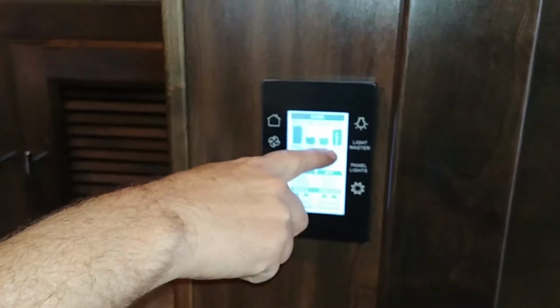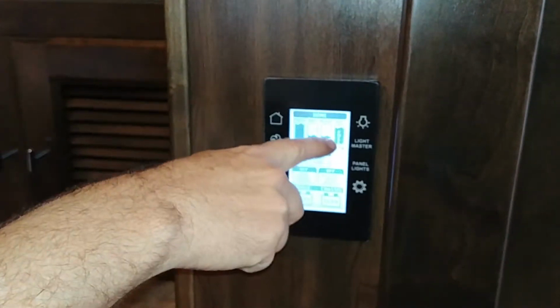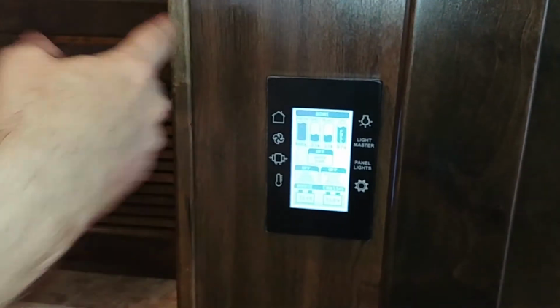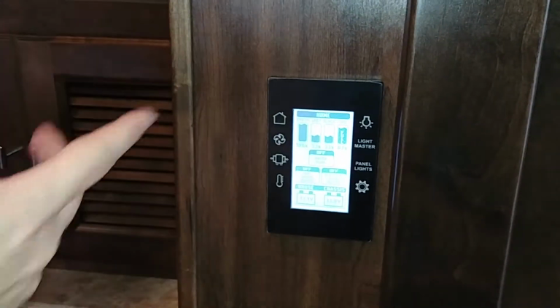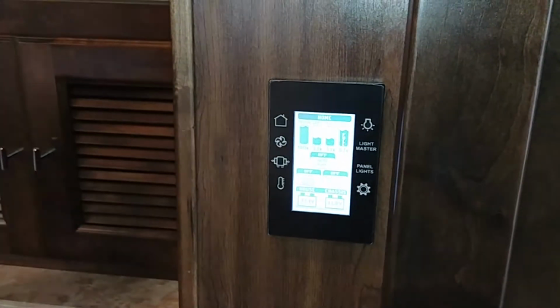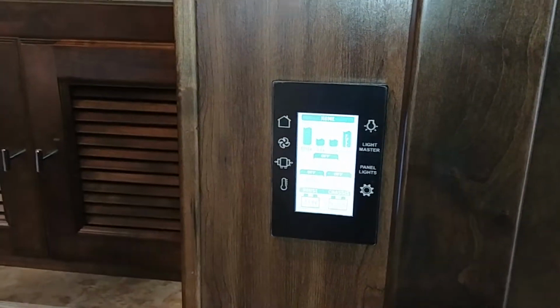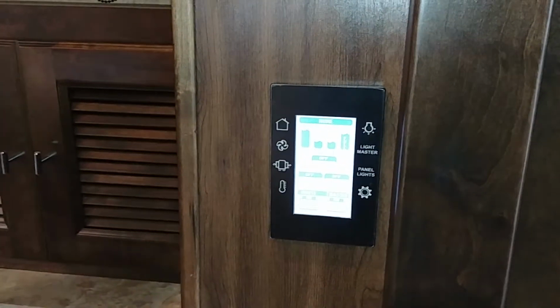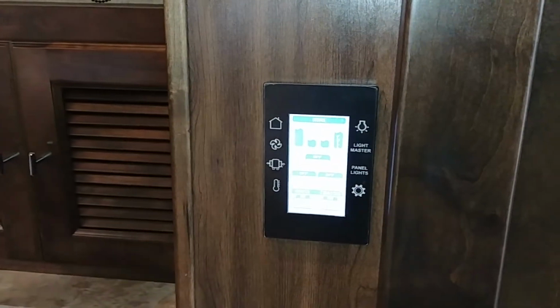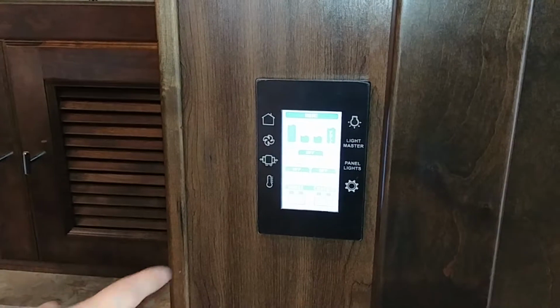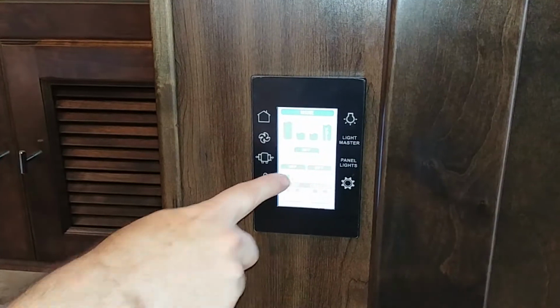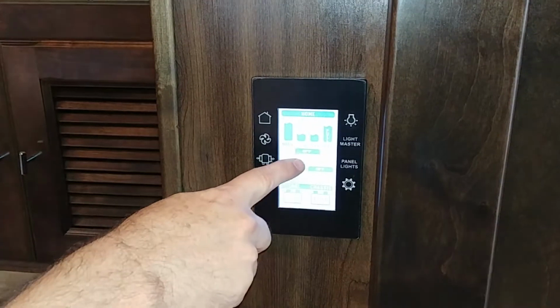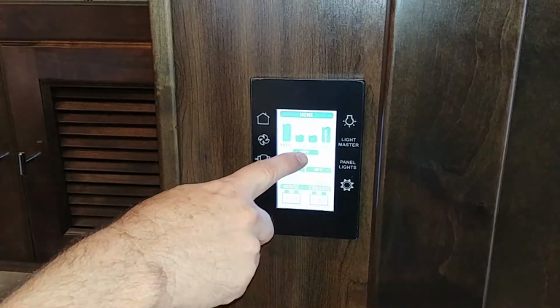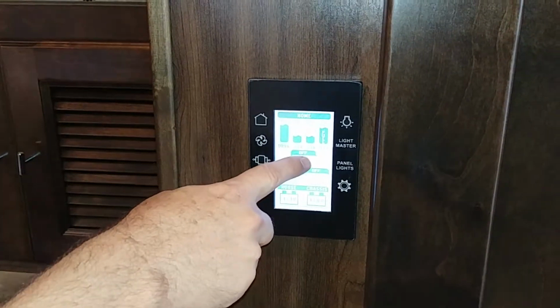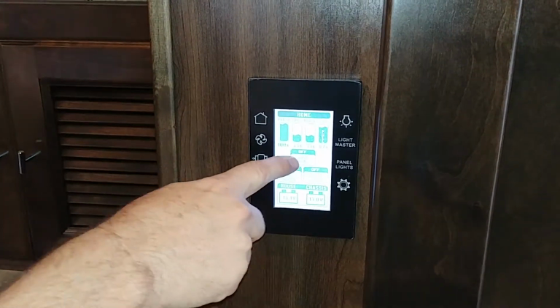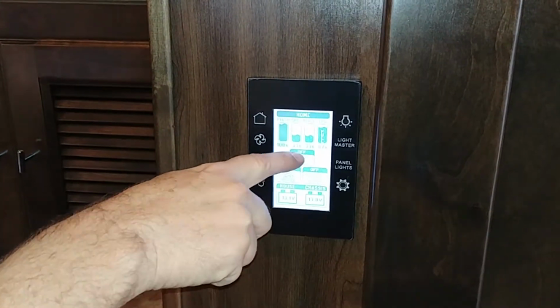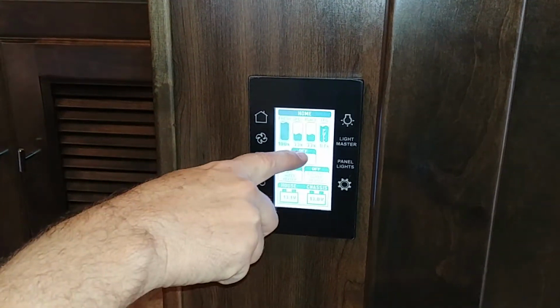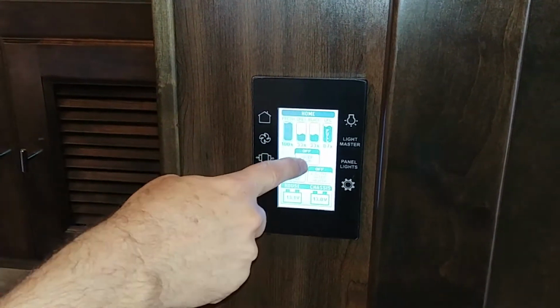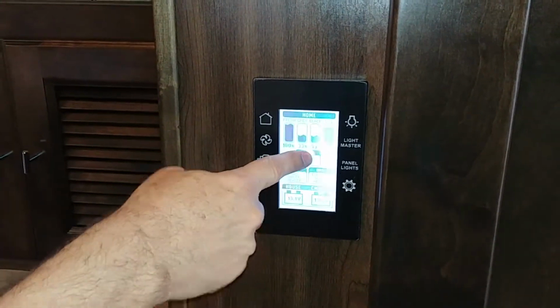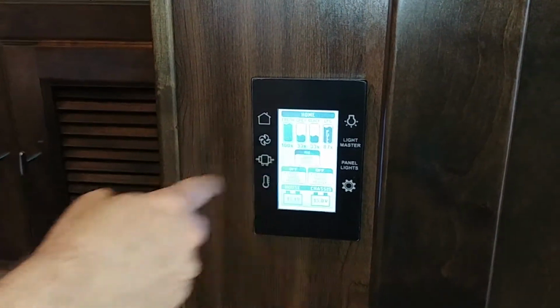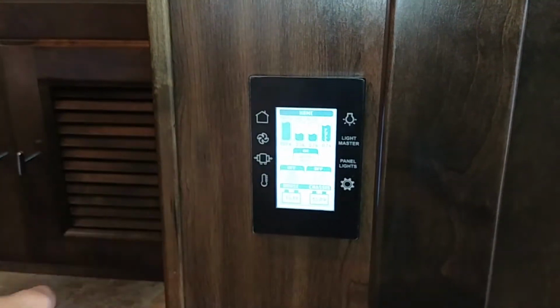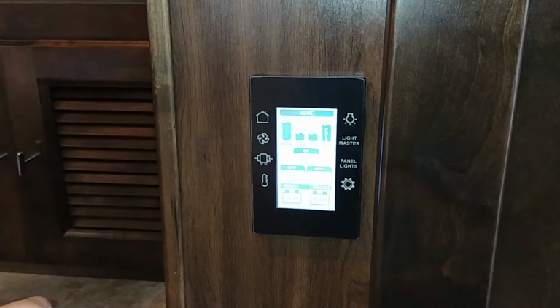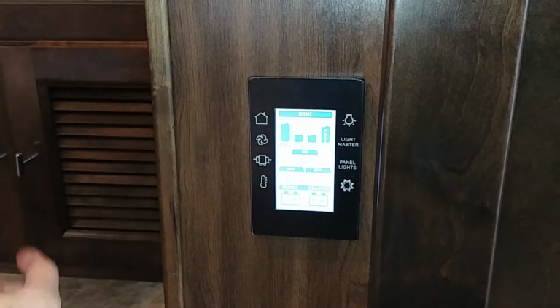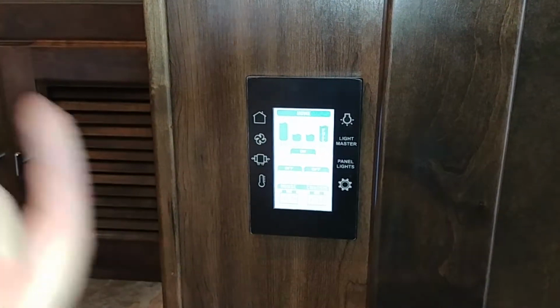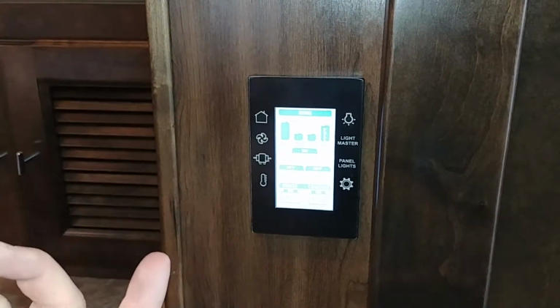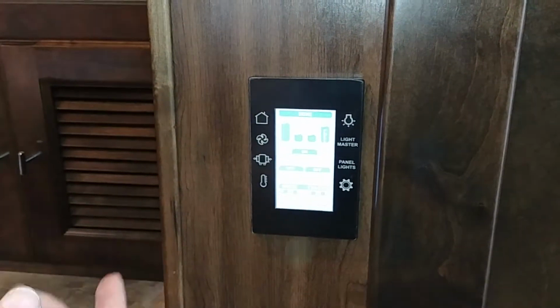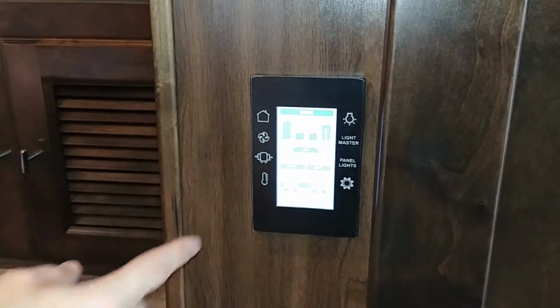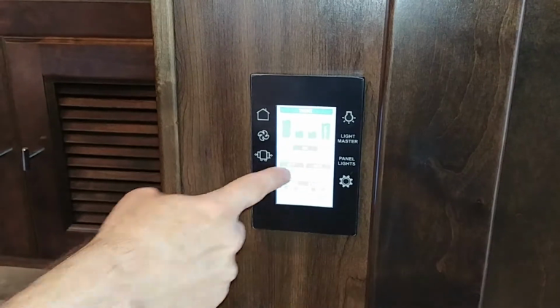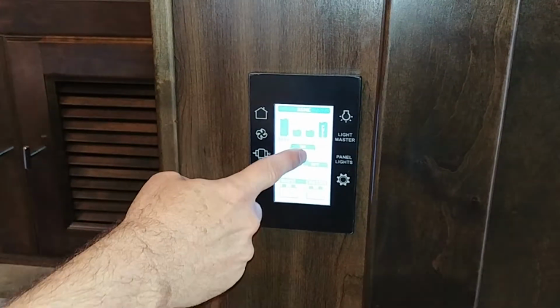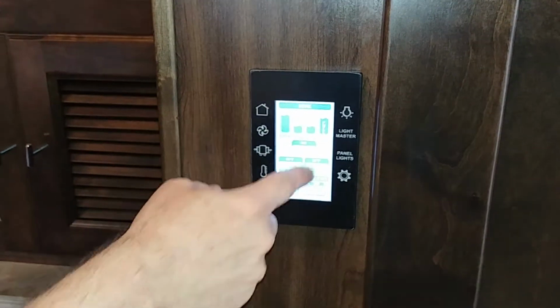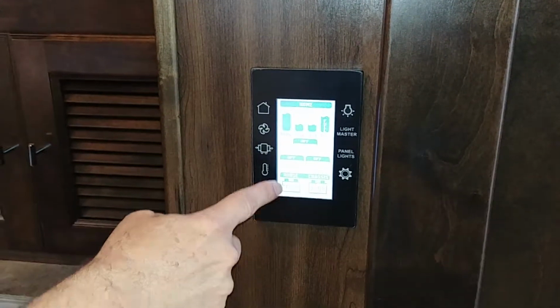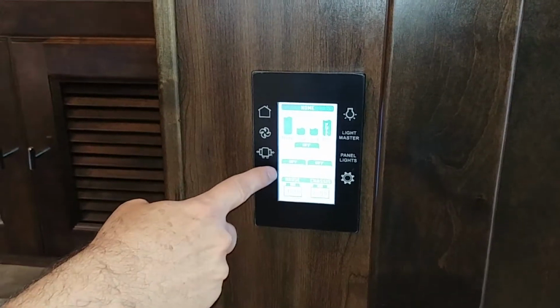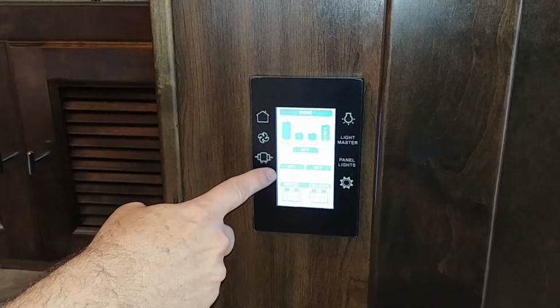Your liquid propane says it's at 87% full, which is probably right about max for that tank. If you want to turn the water pump on or off, you can see it's off right now — I can turn it on and you can hear that little grumble.